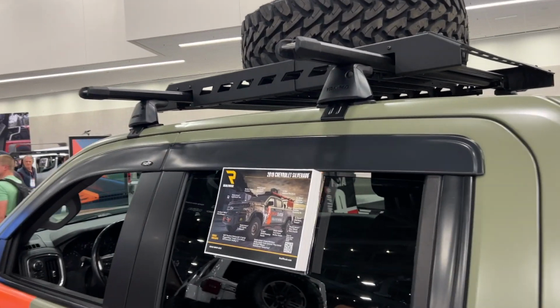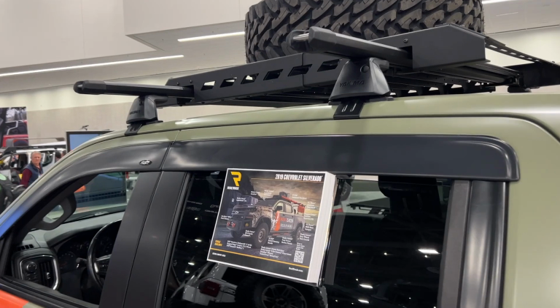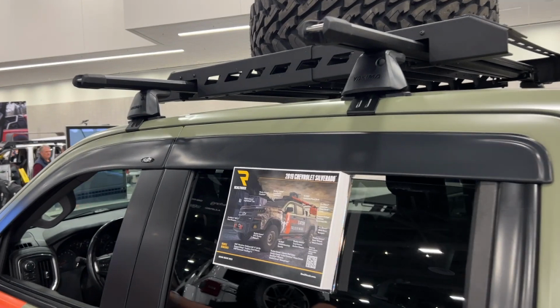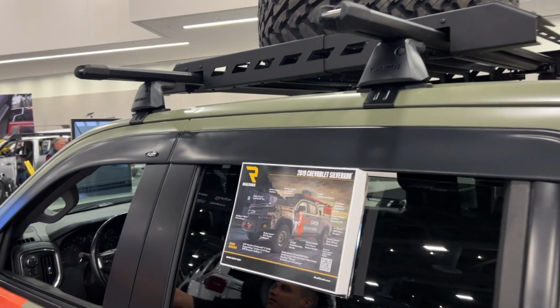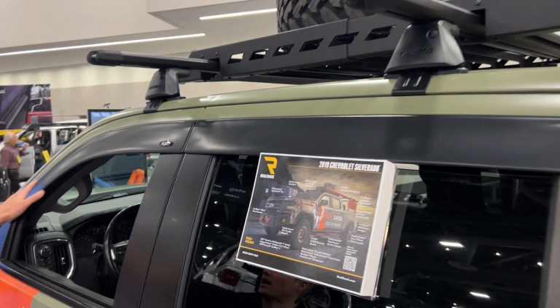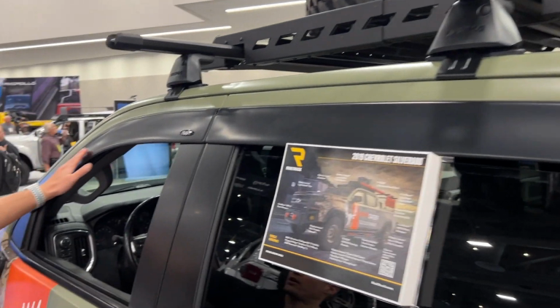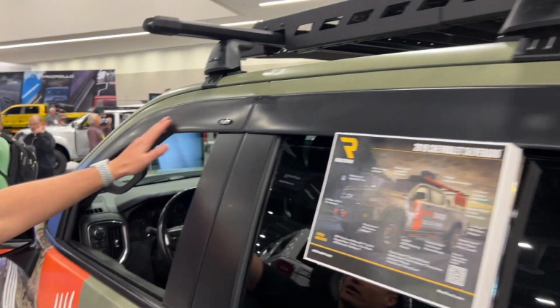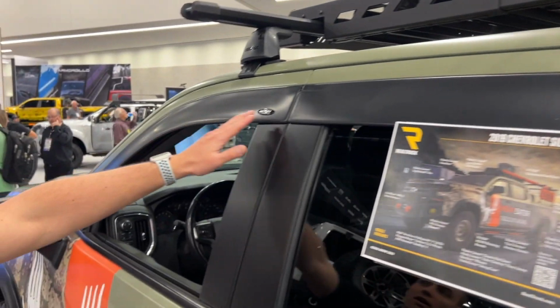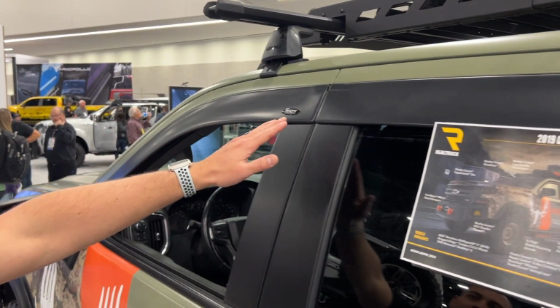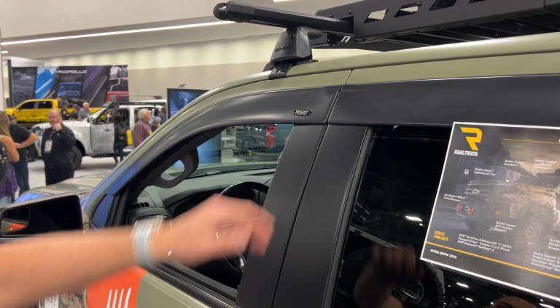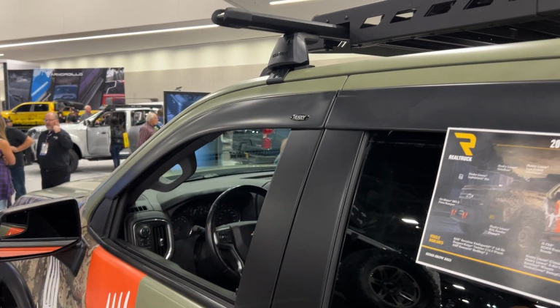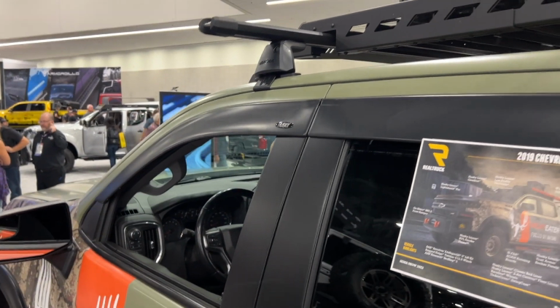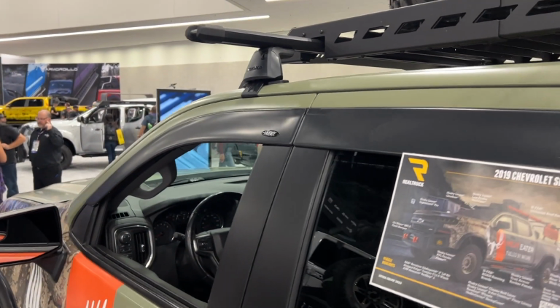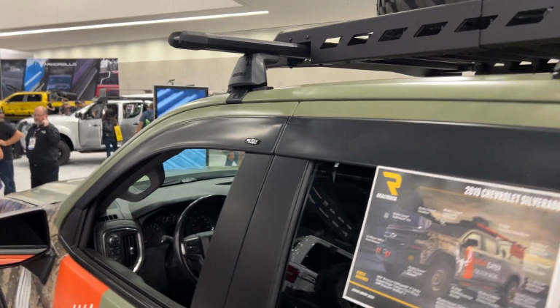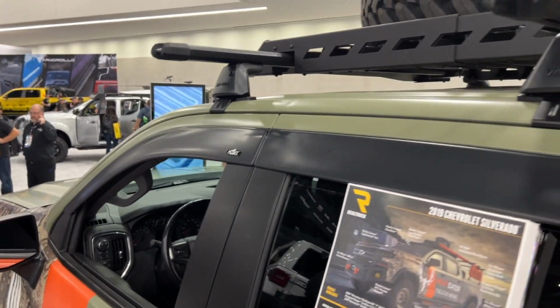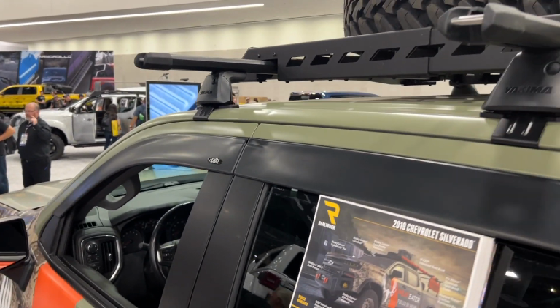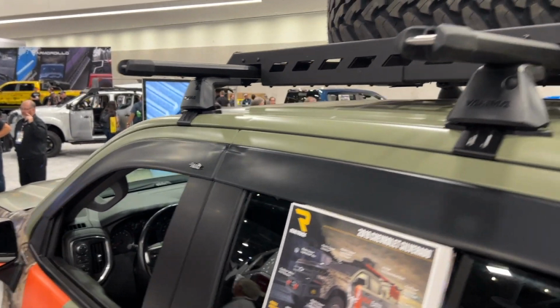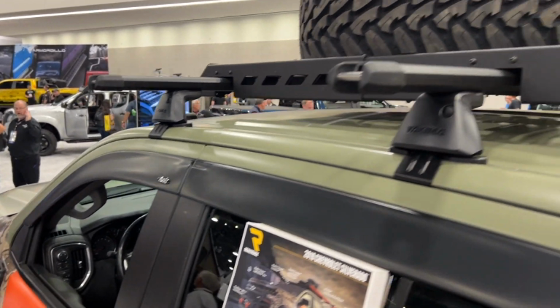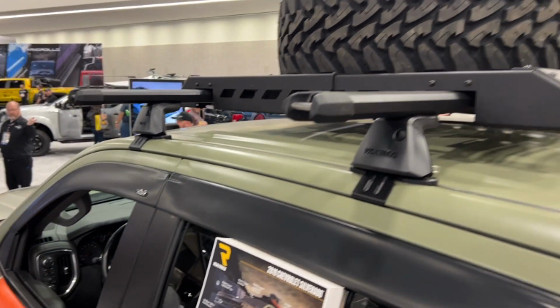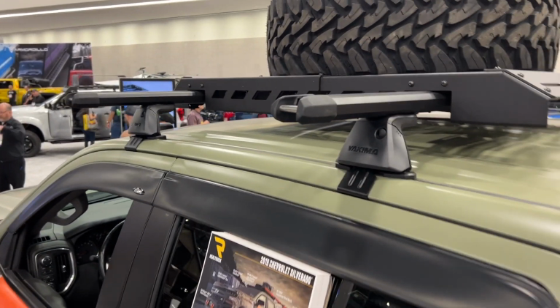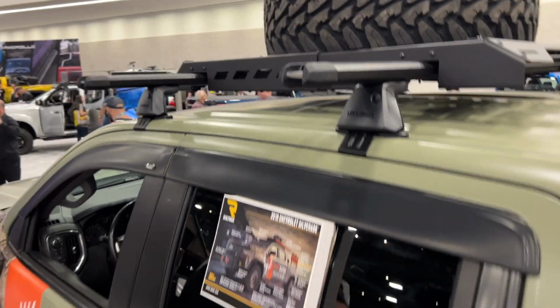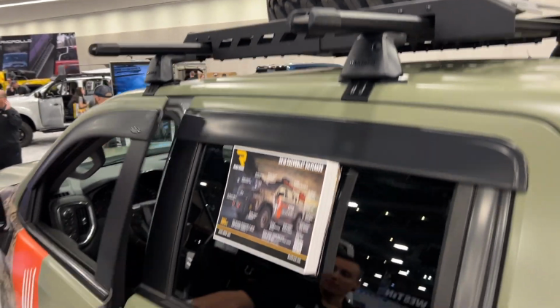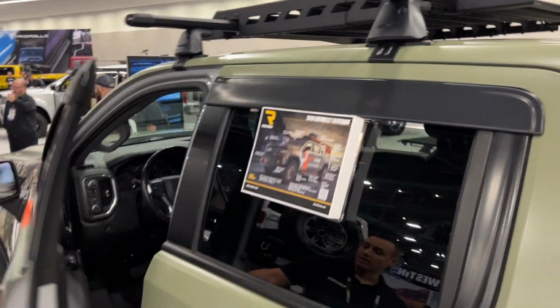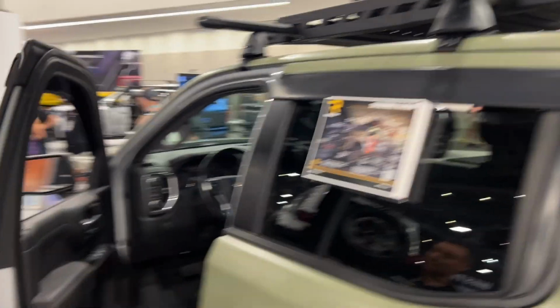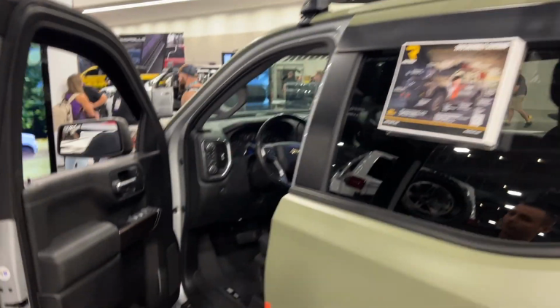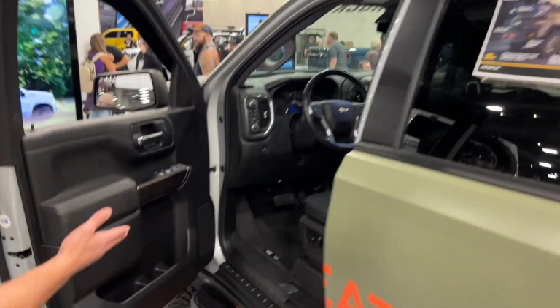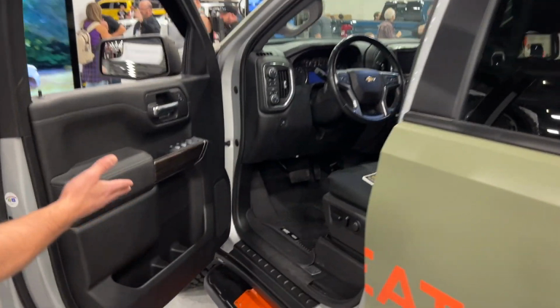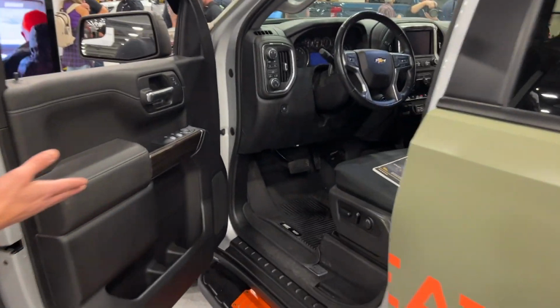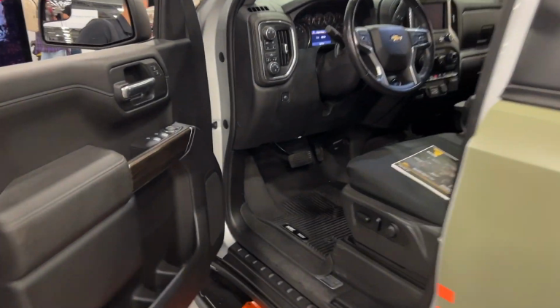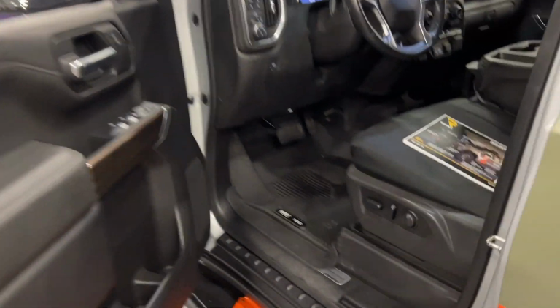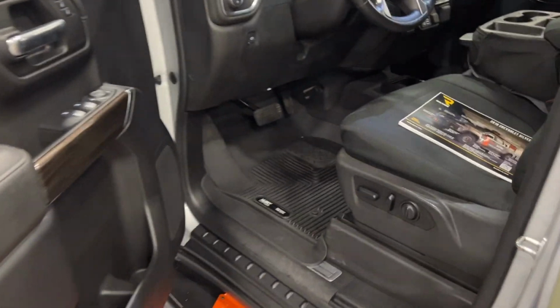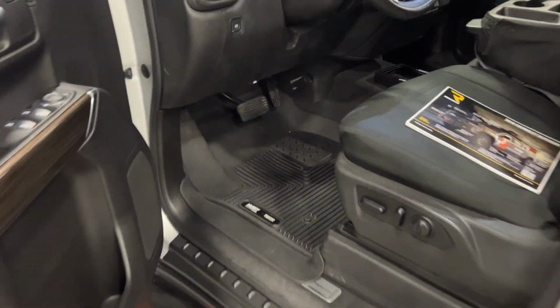Moving across the top, we've got our Husky Liners low-profile vent visors. Continuing with Husky, inside the truck we've got our X-Act Contour floor mats.